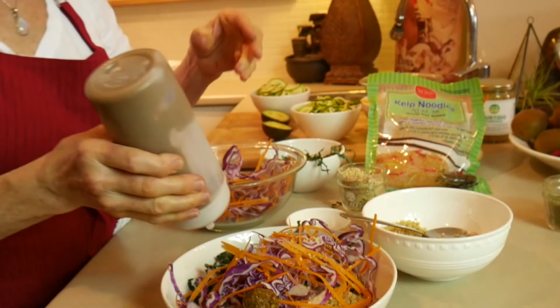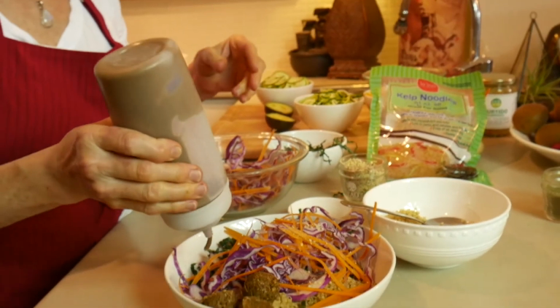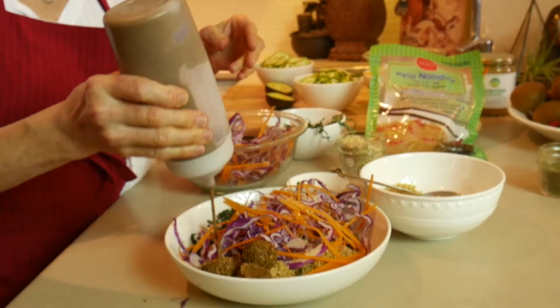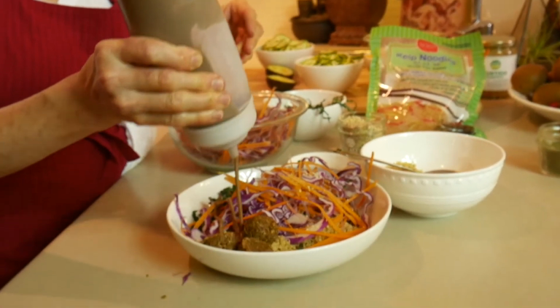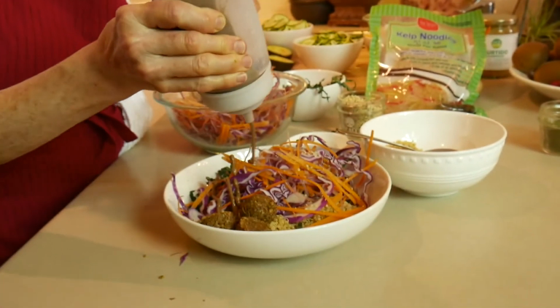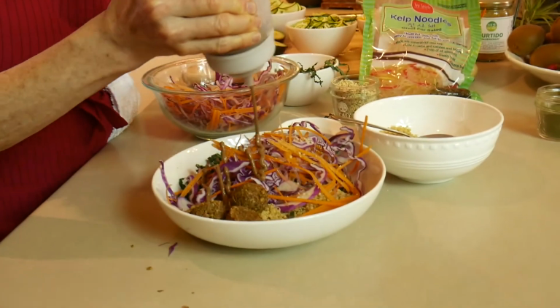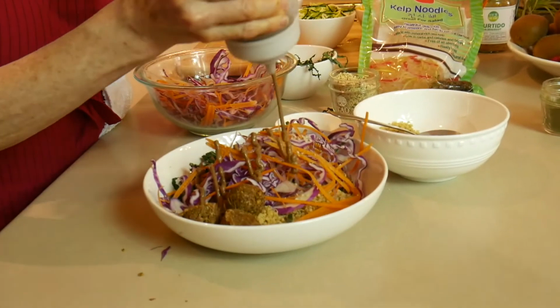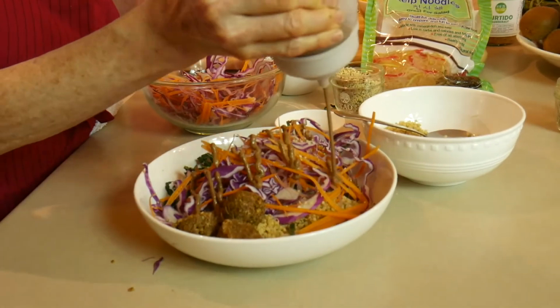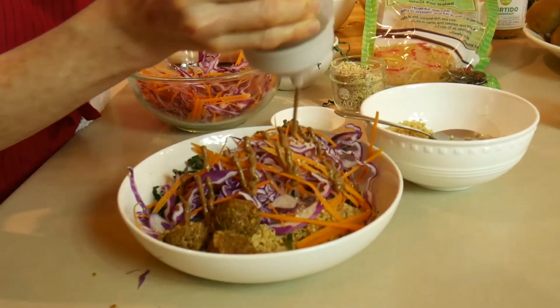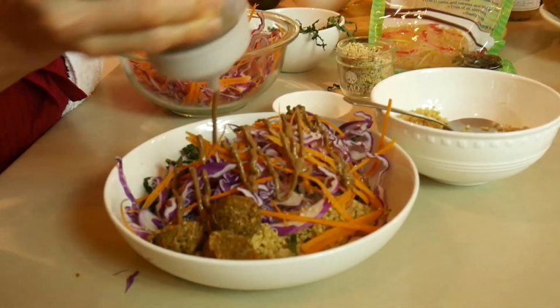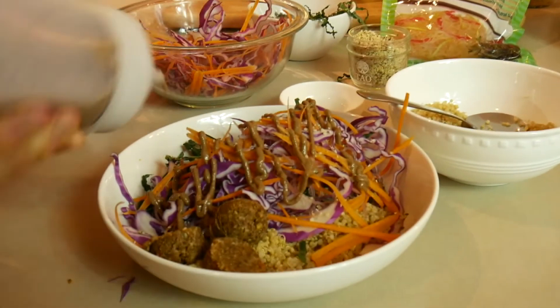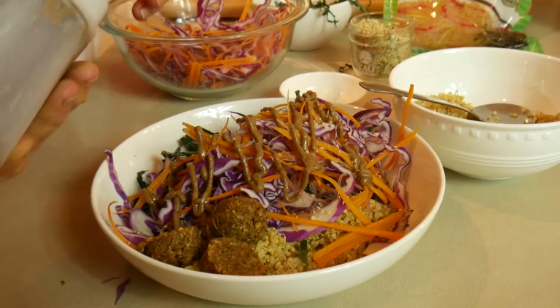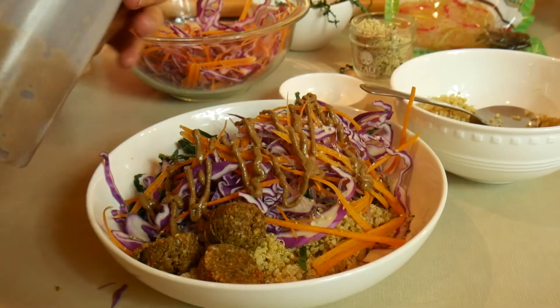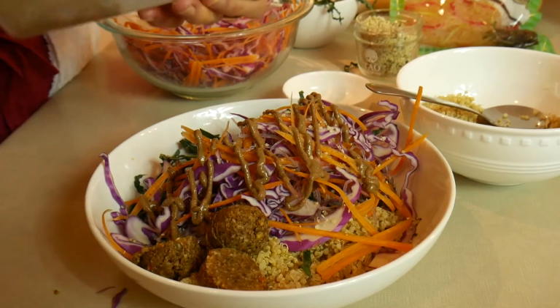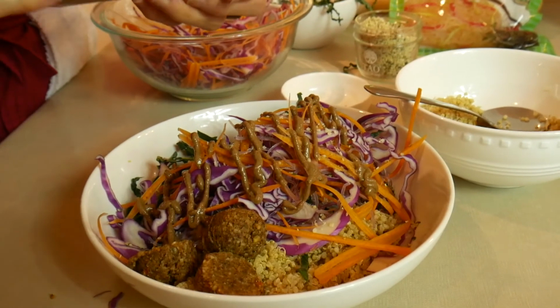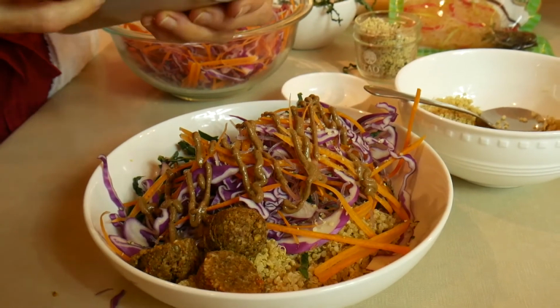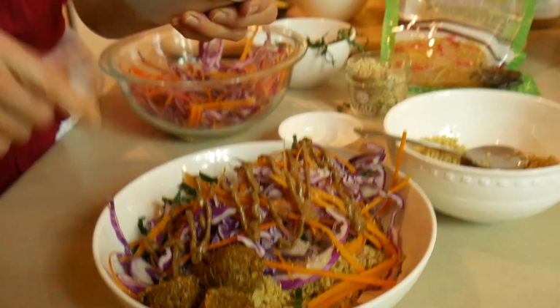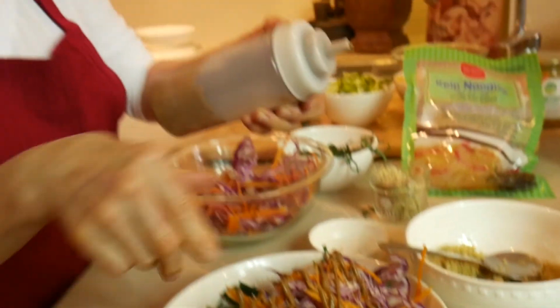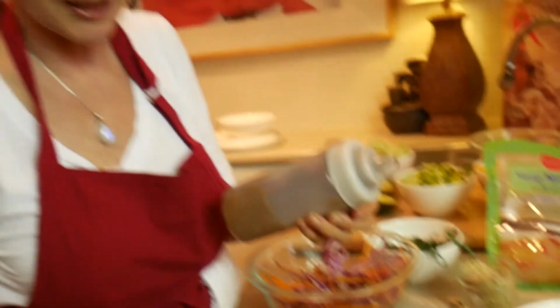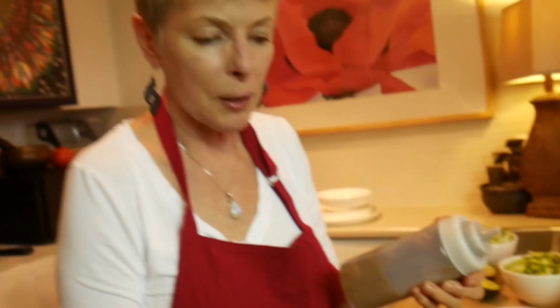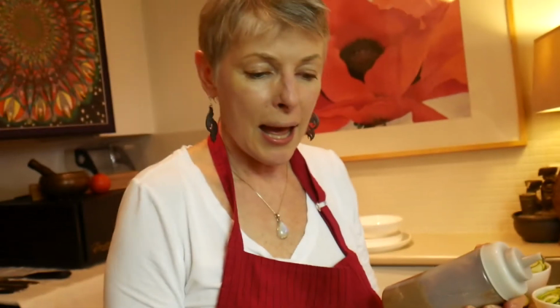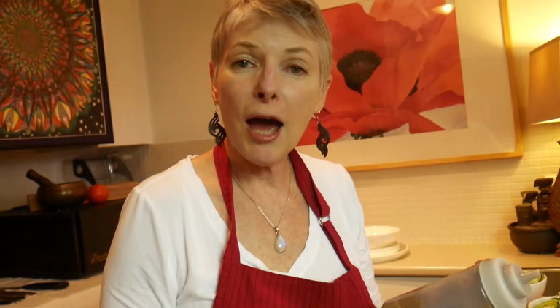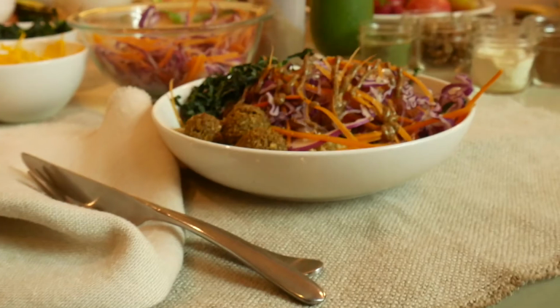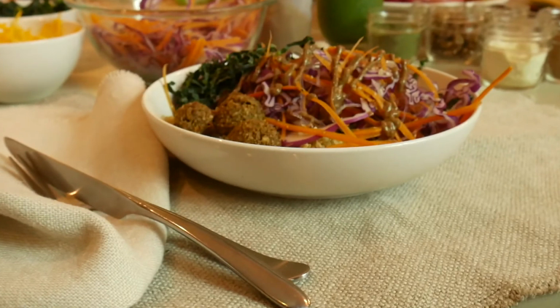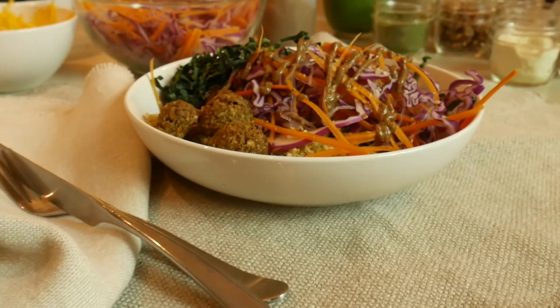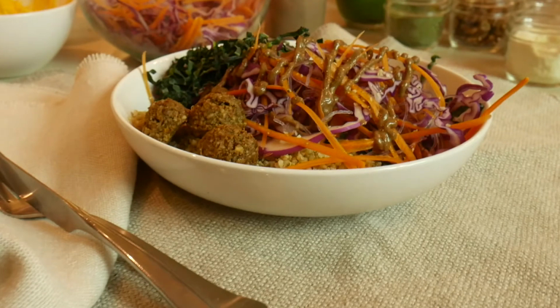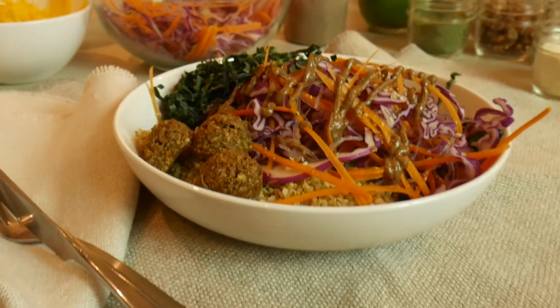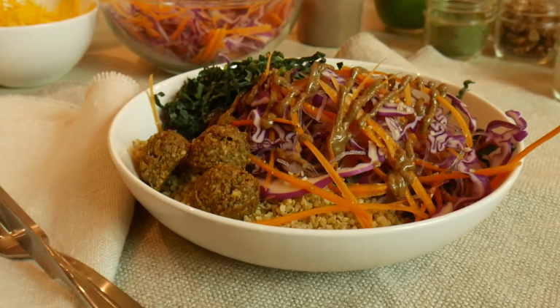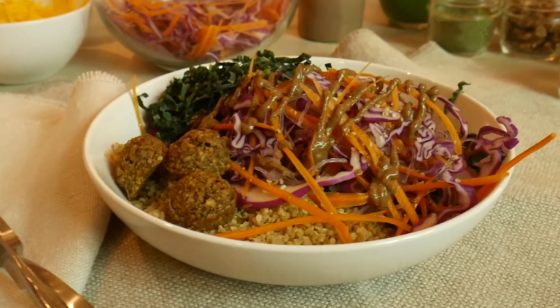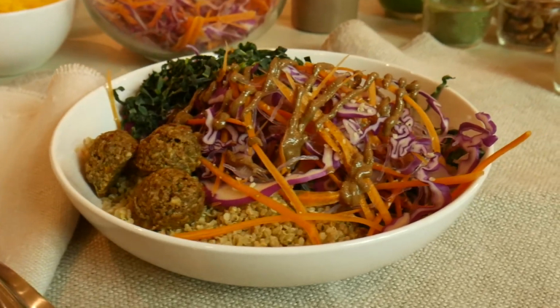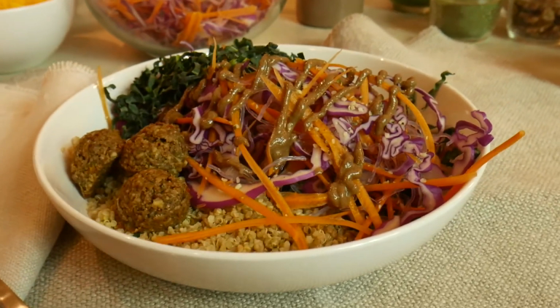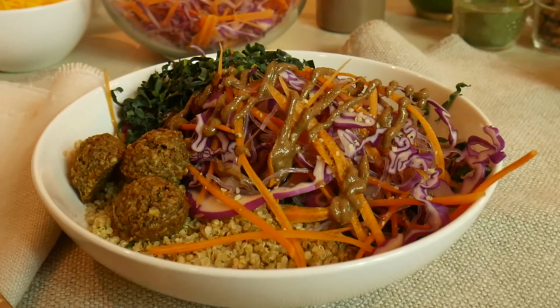The sauce, when we sell it, comes in a jar, but it's easier if you have it in a squeeze bottle. And you have a meal ready. It's quick. Enjoy!